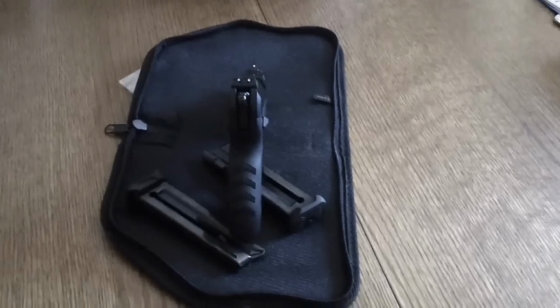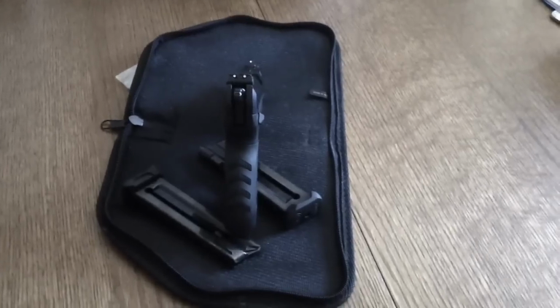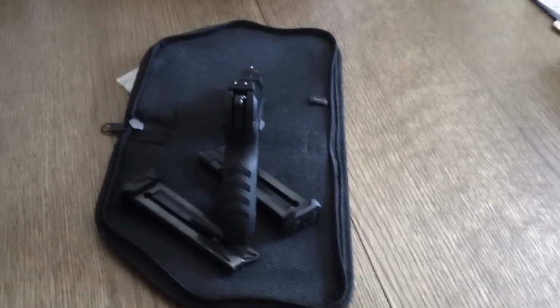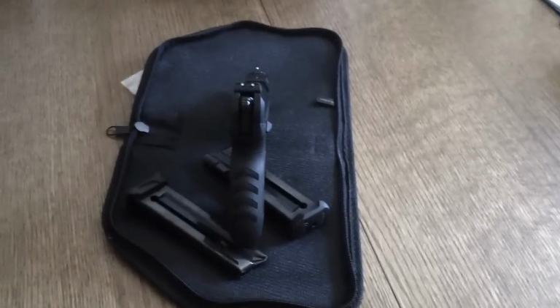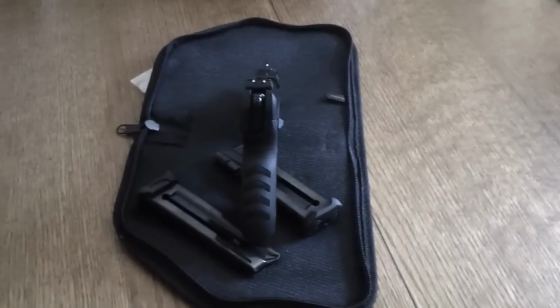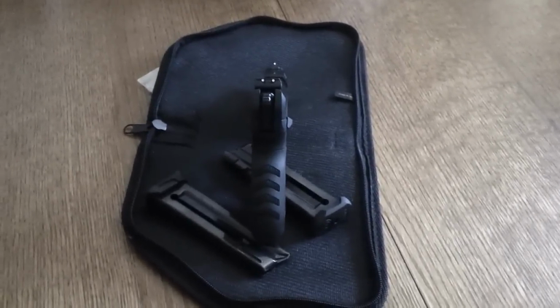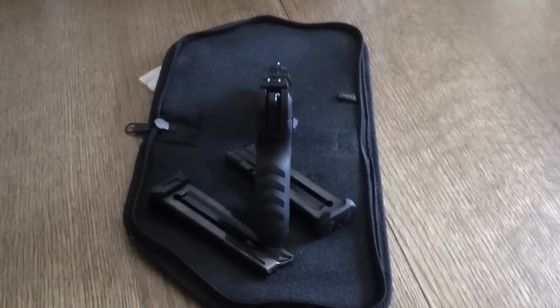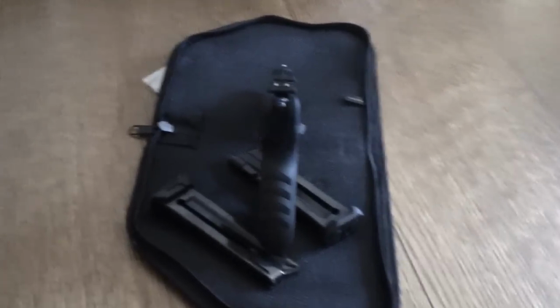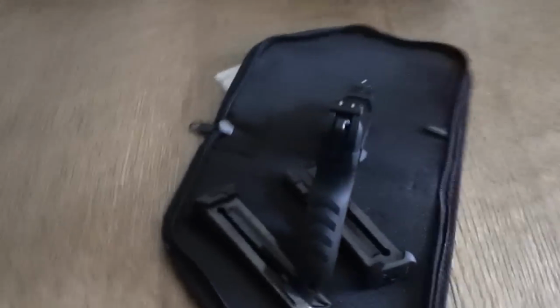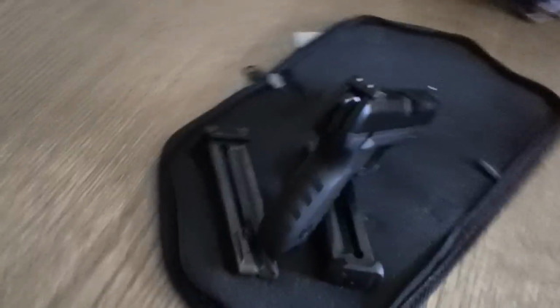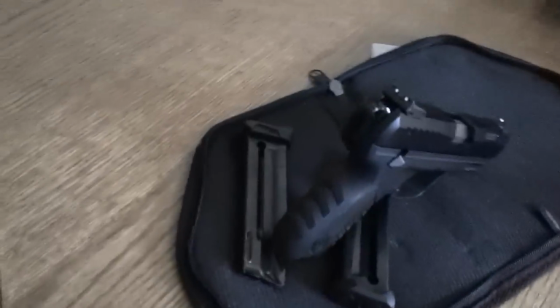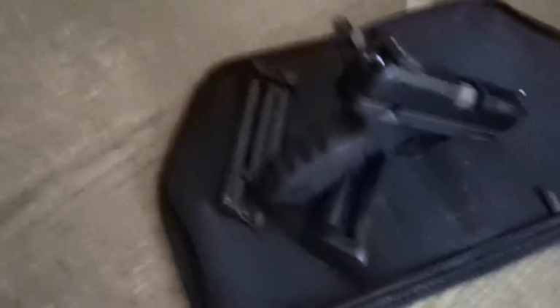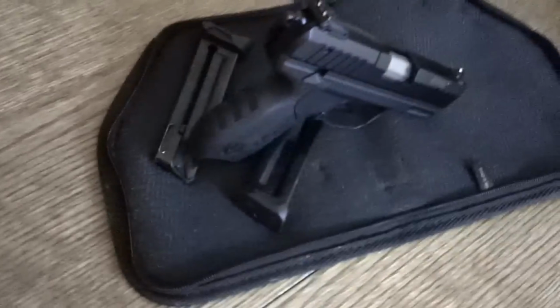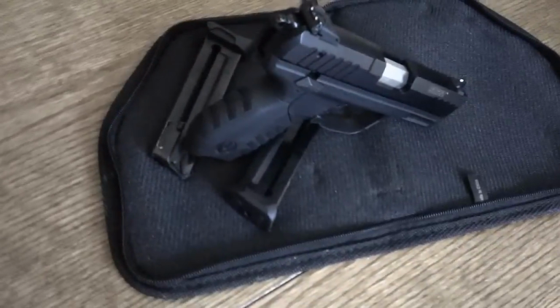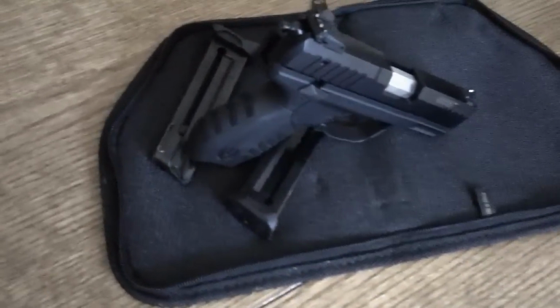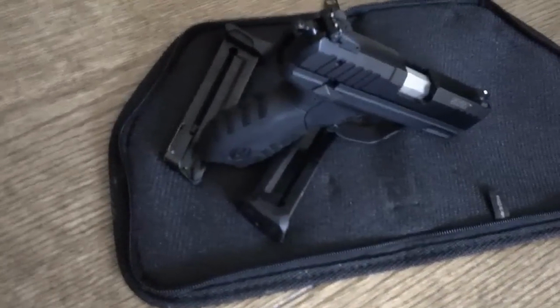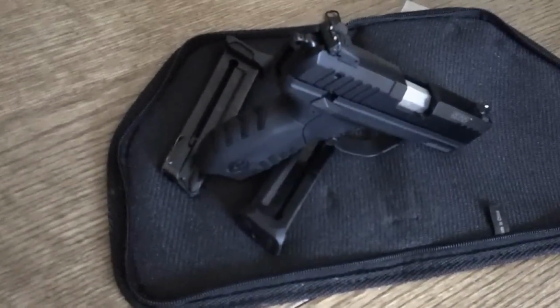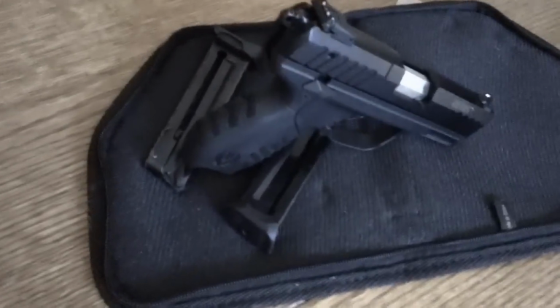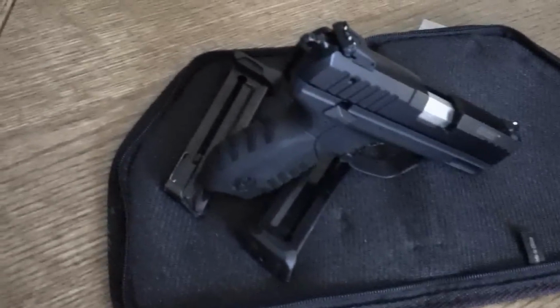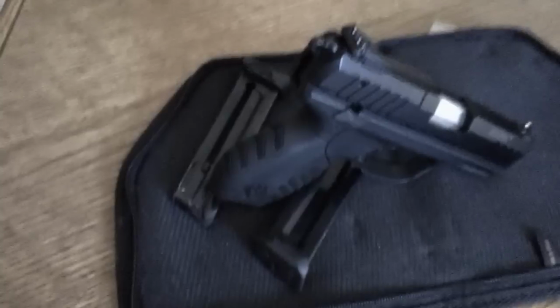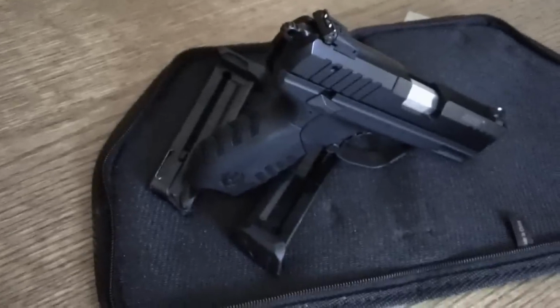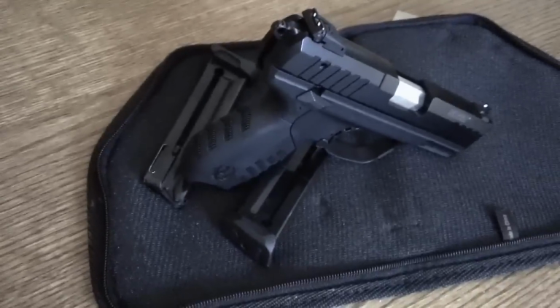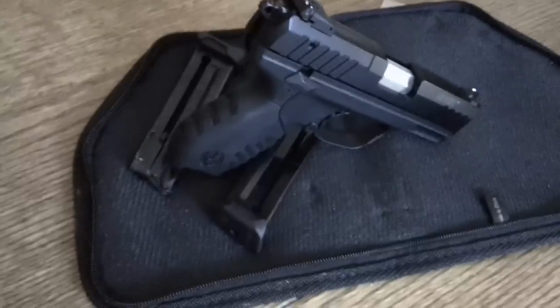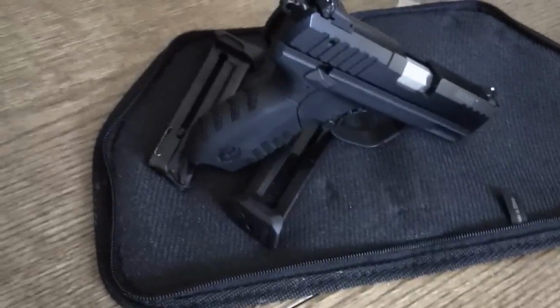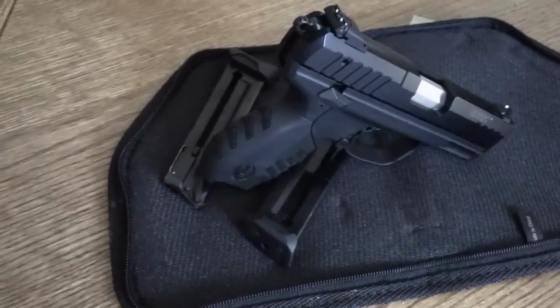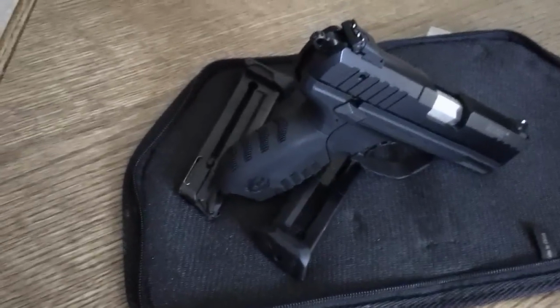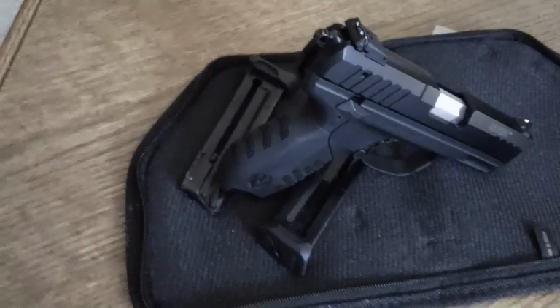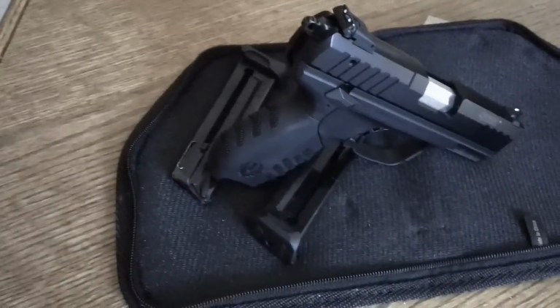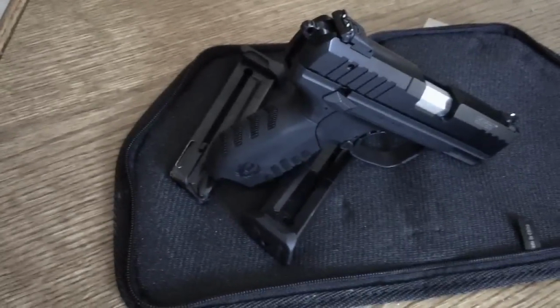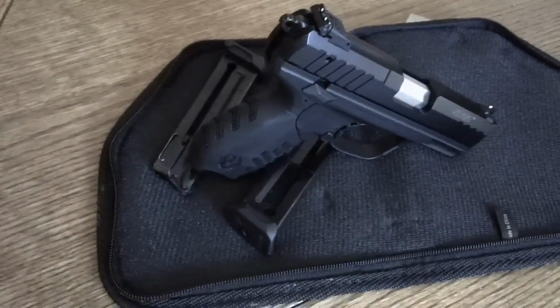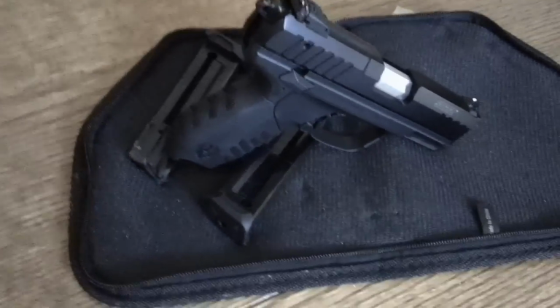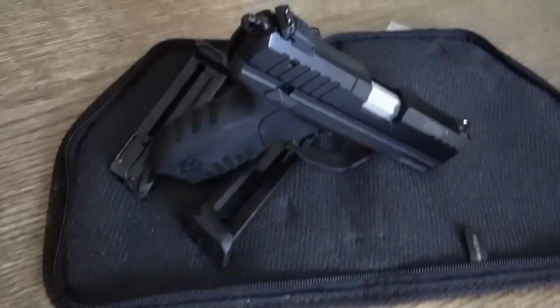Hey, today I'm going to do a Gals and Guns review on the SR22. It's a Ruger SR22, and as the name kind of gives away, it is a .22 caliber.